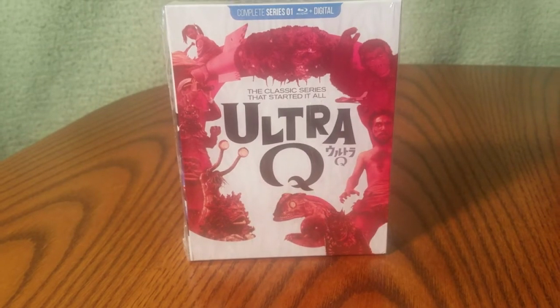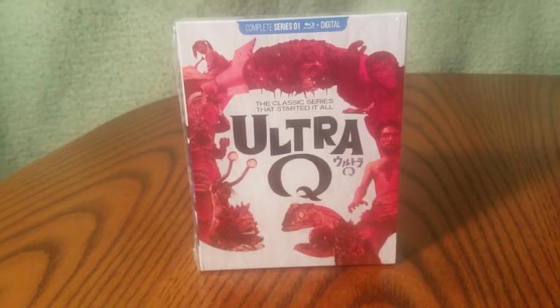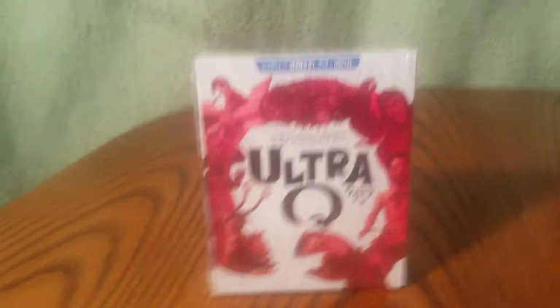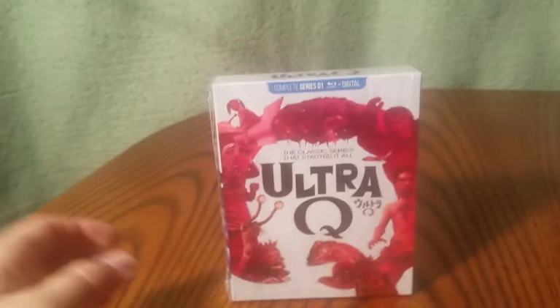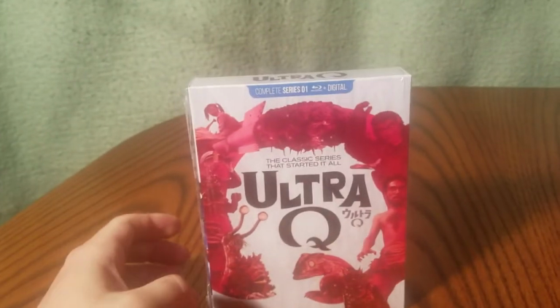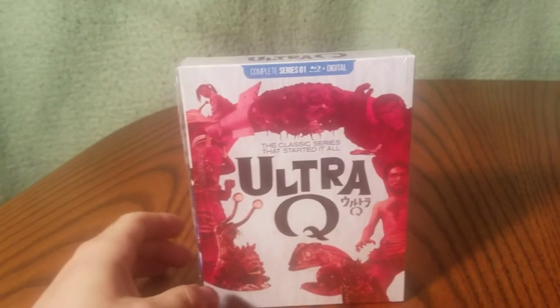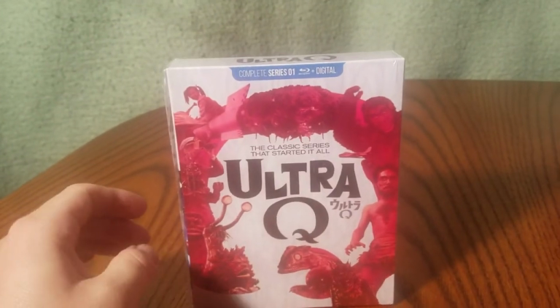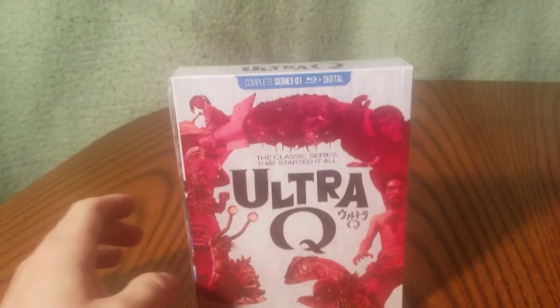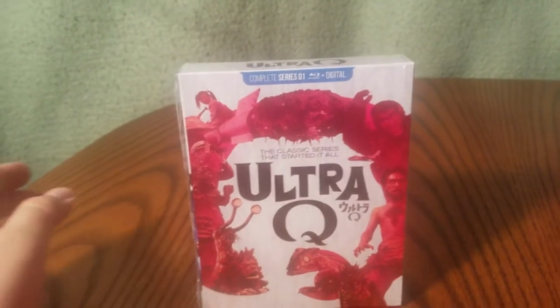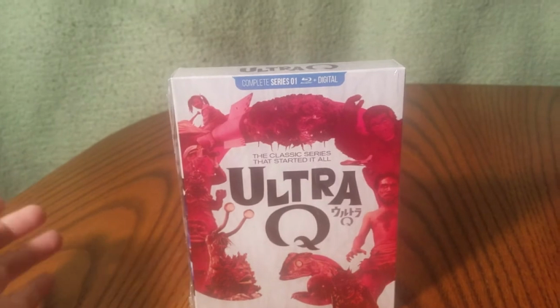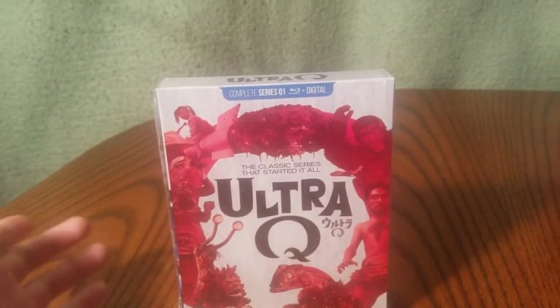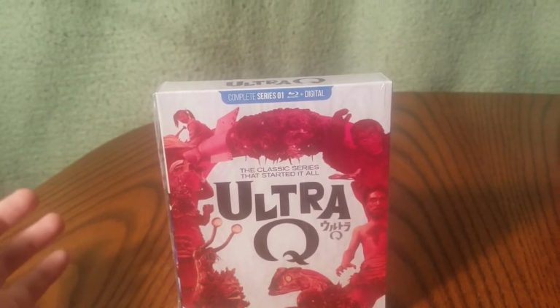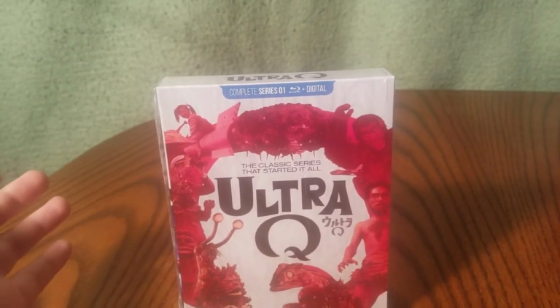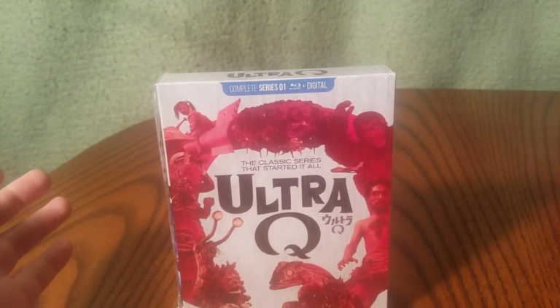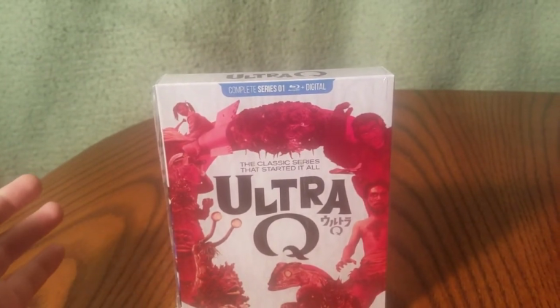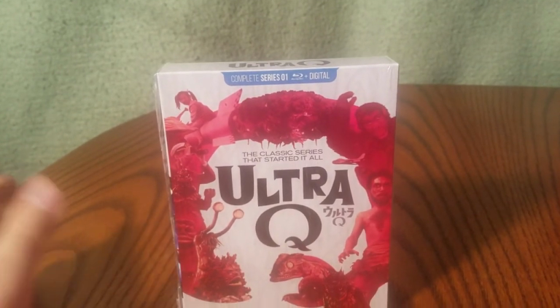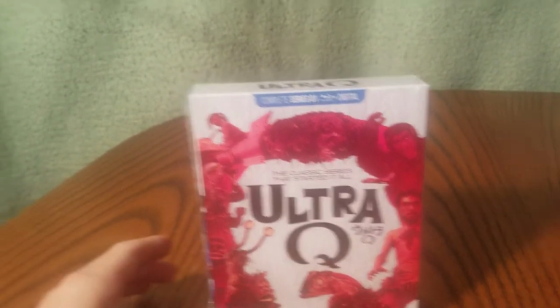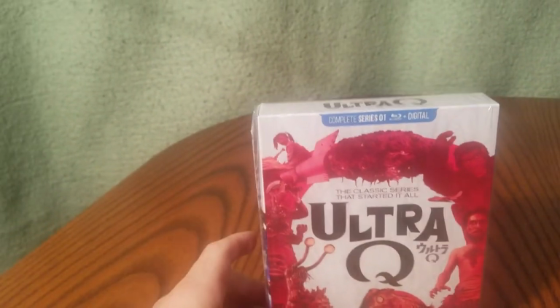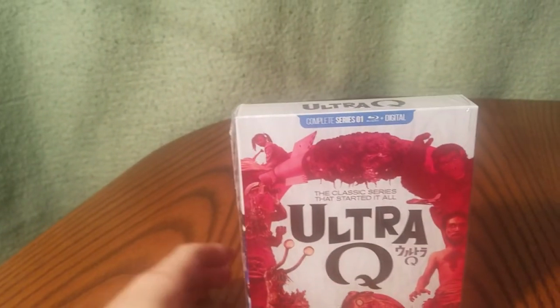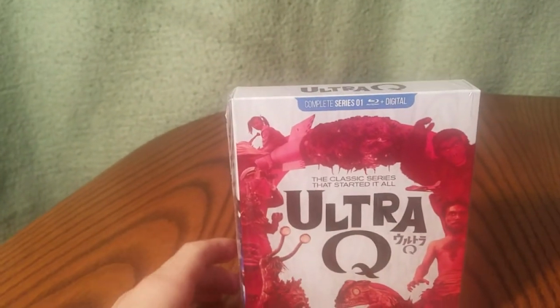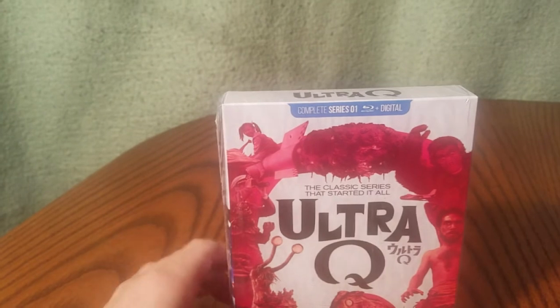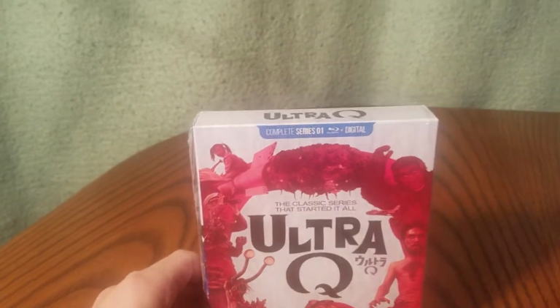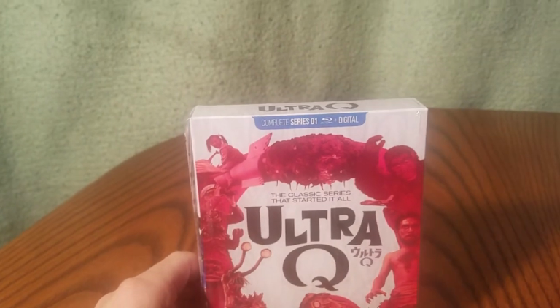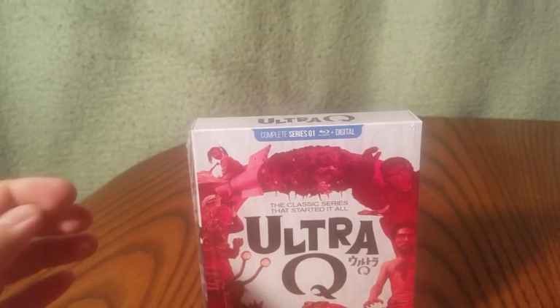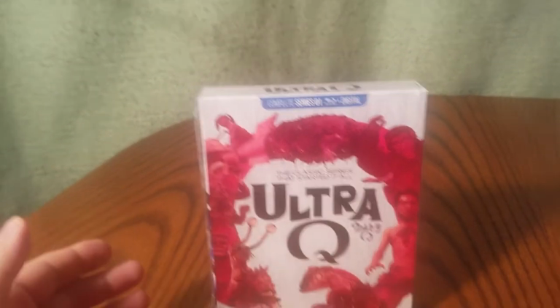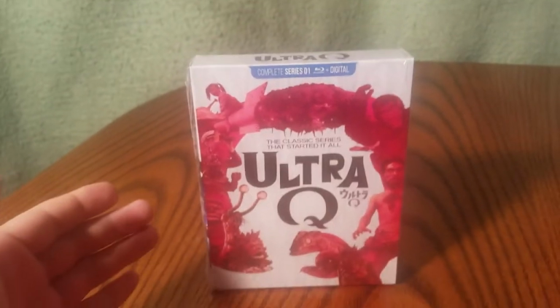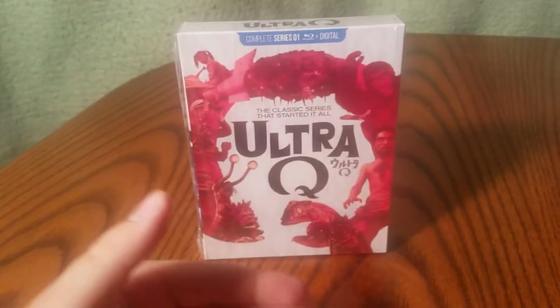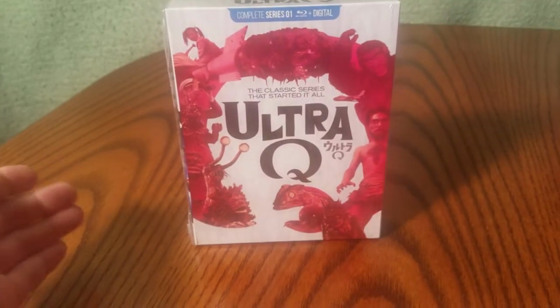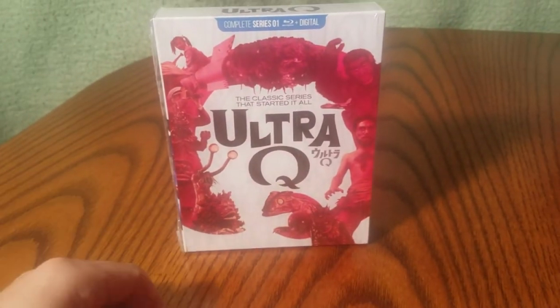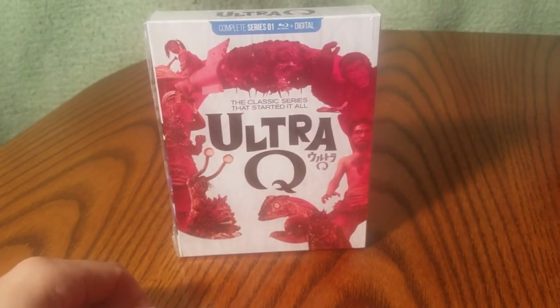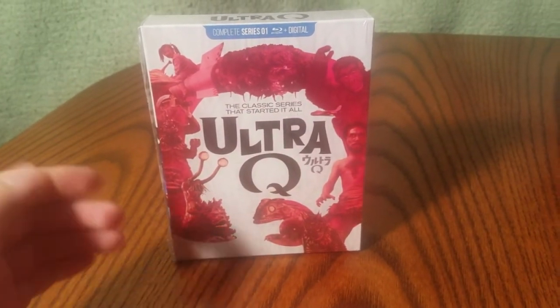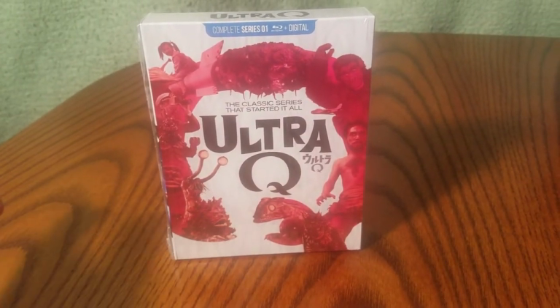Hey Musties! Yesterday I posted a video showing off my new Ultraman X Blu-ray, and then I said I would go through a quick overview of all the other previous Blu-rays released in the Ultra franchise line from Mill Creek.